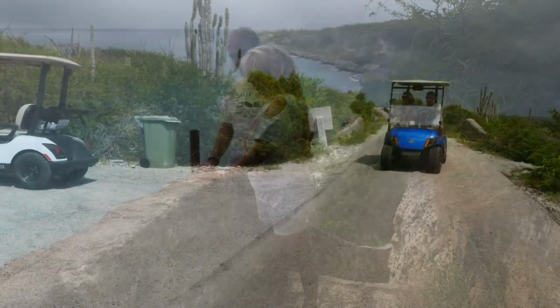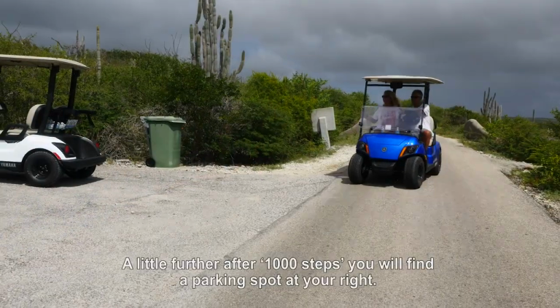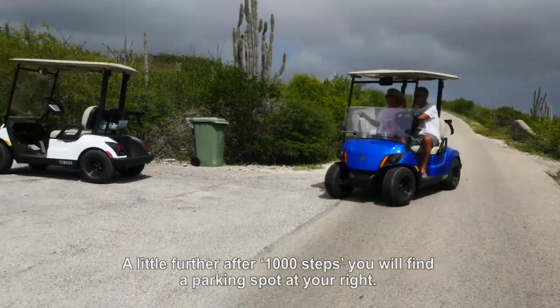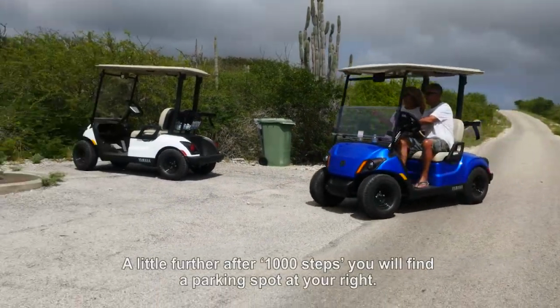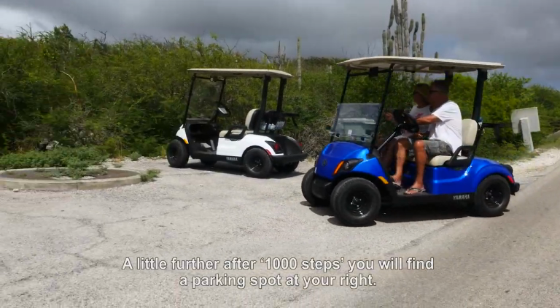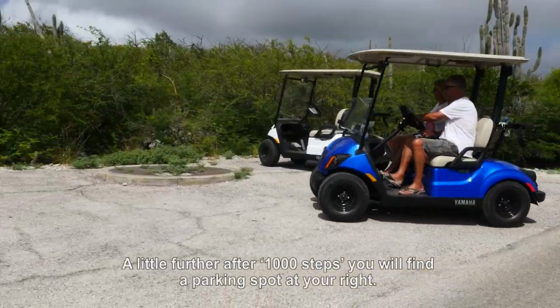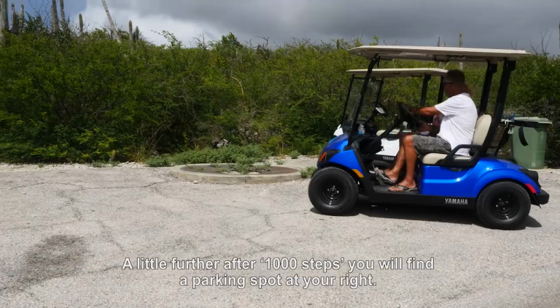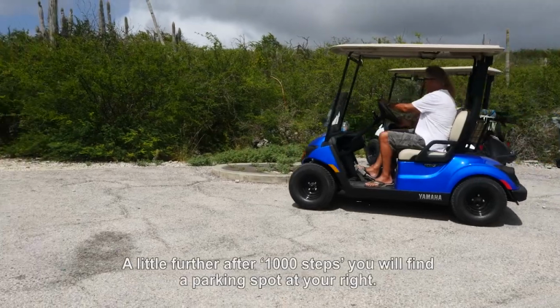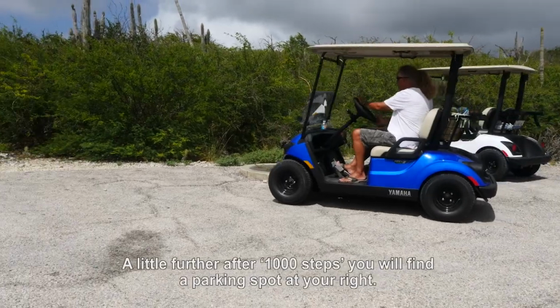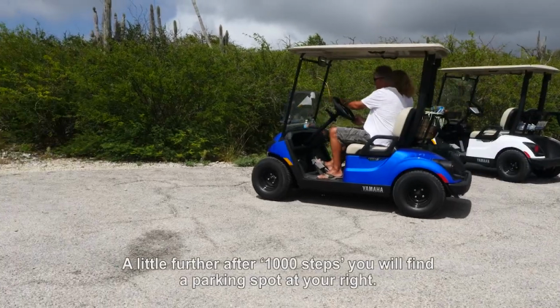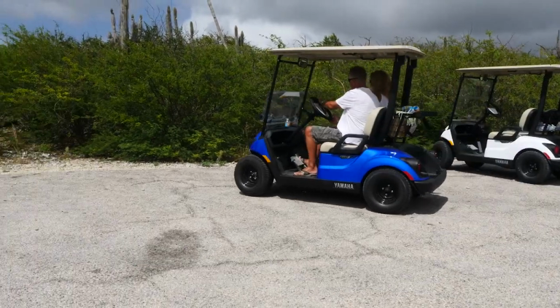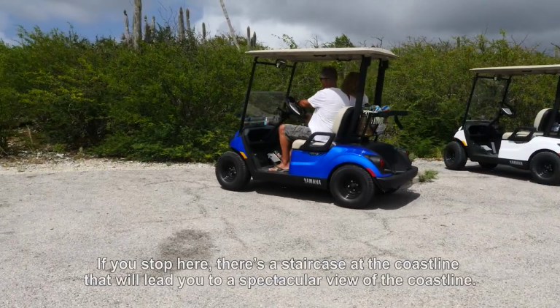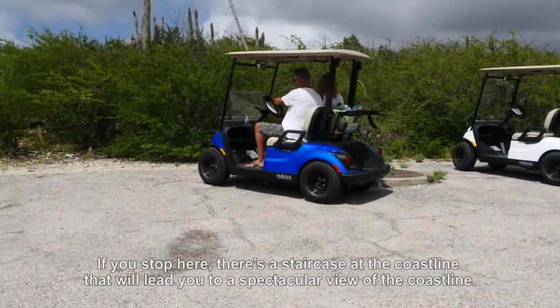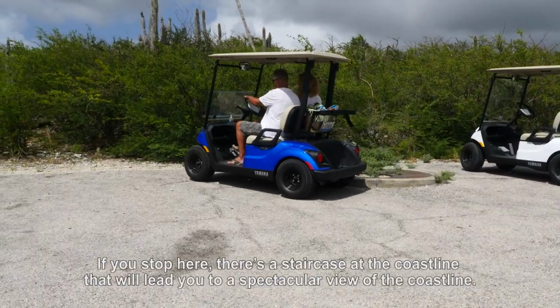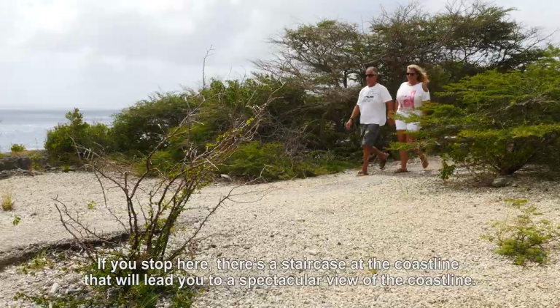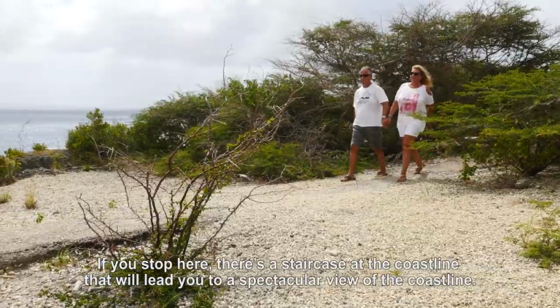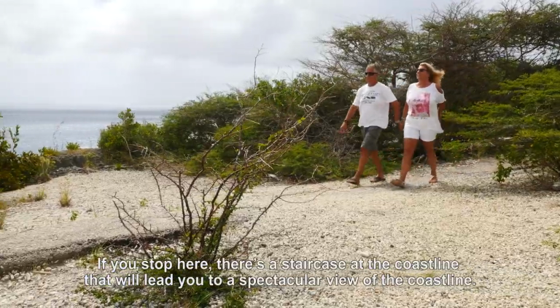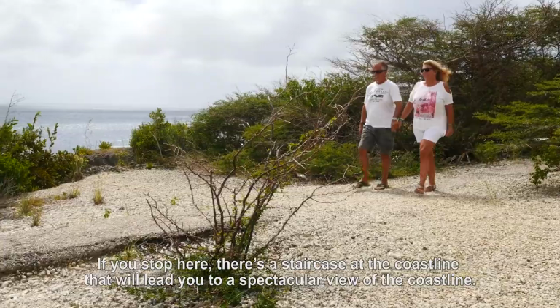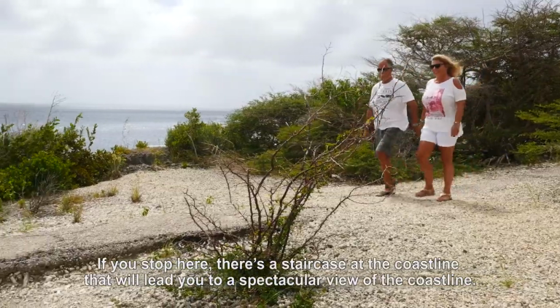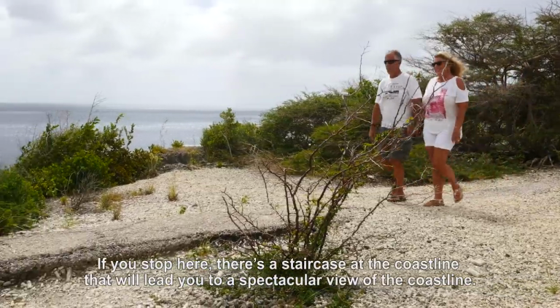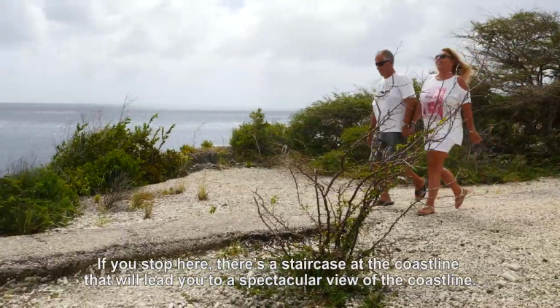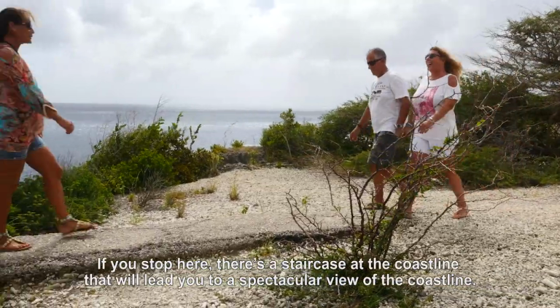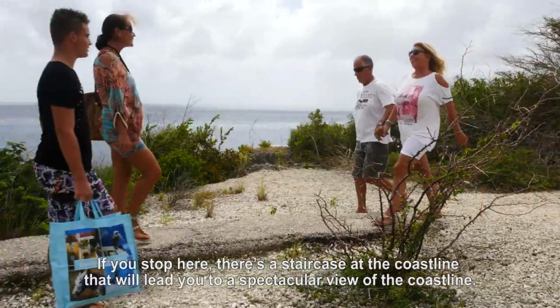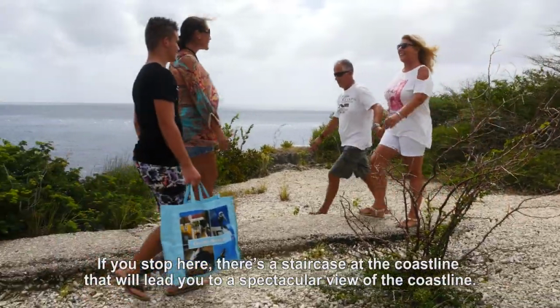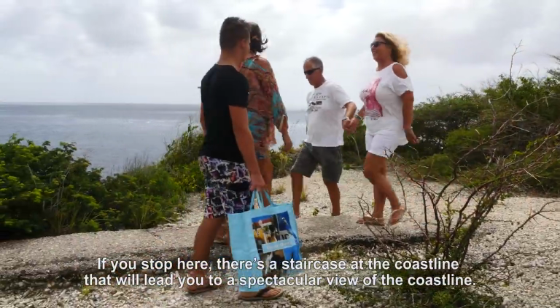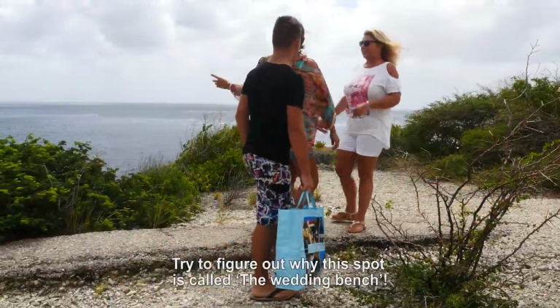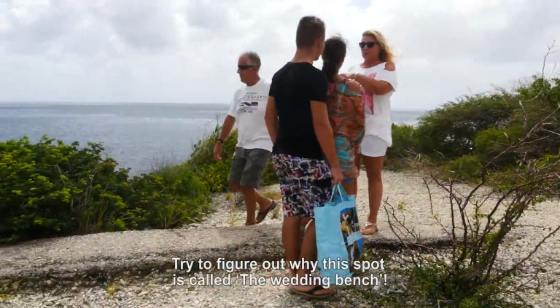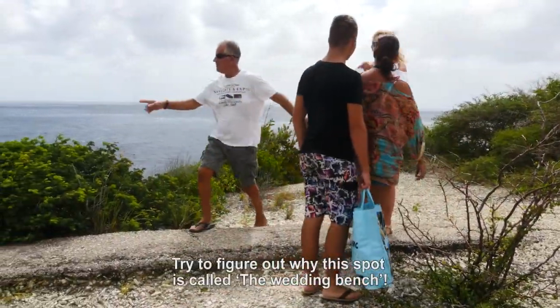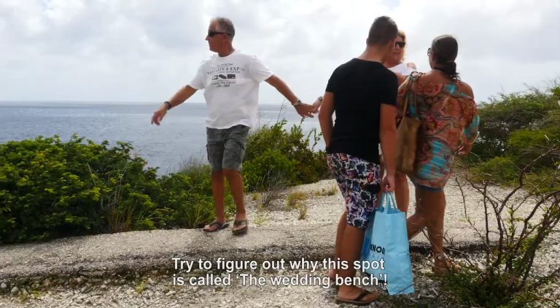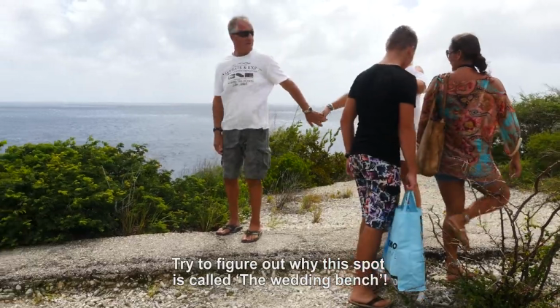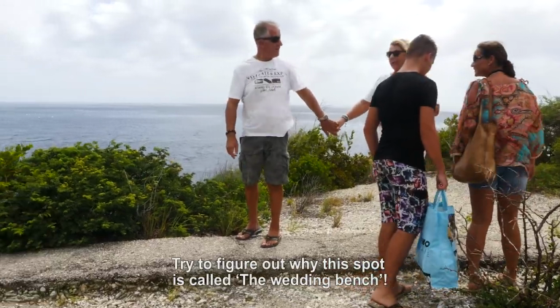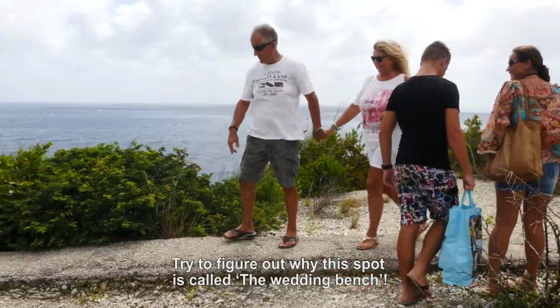A little further after Thousand Steps you will find a parking spot on your right. If you stop here there is a staircase at the coastal line that will lead you to a spectacular view of the coastline. Try to figure out why this place is called the Wedding Bench.